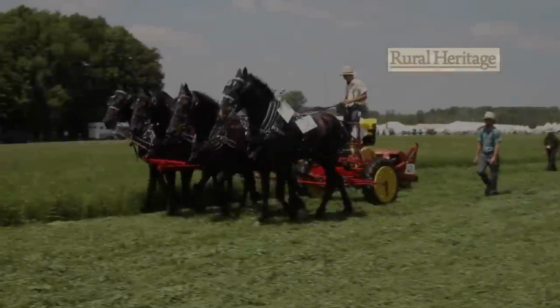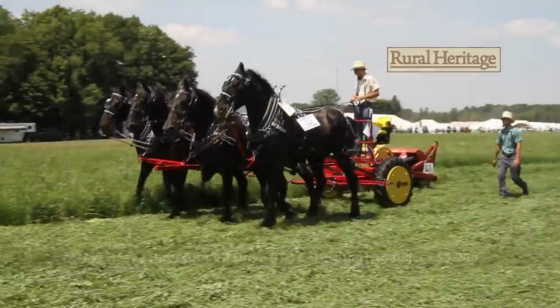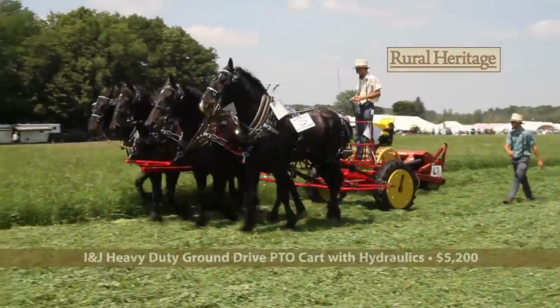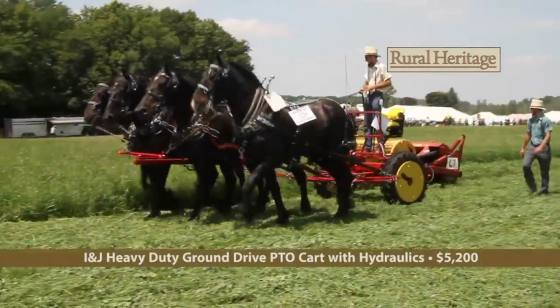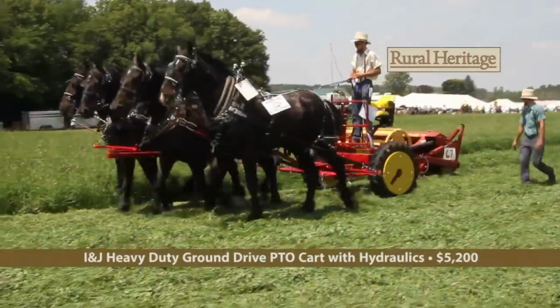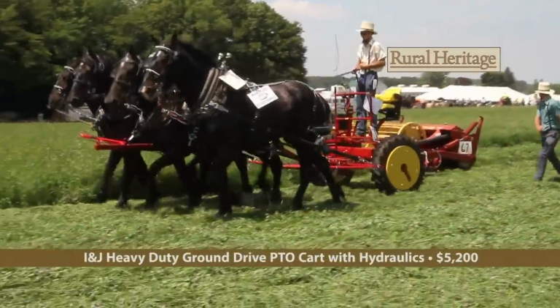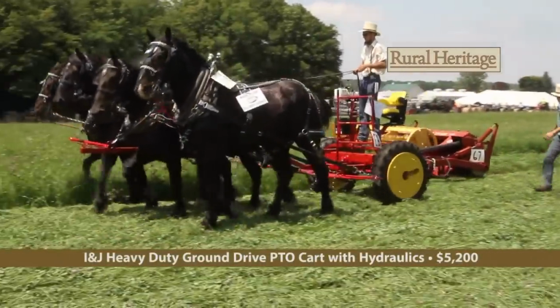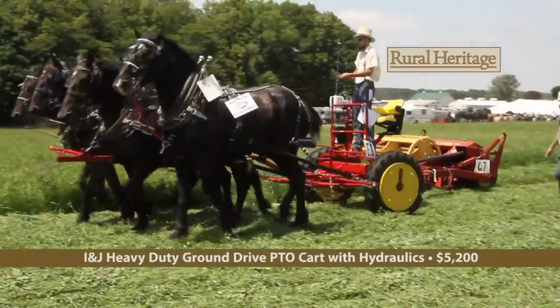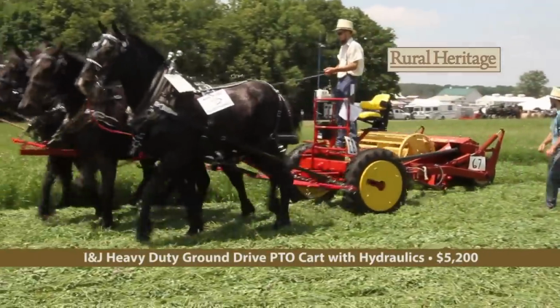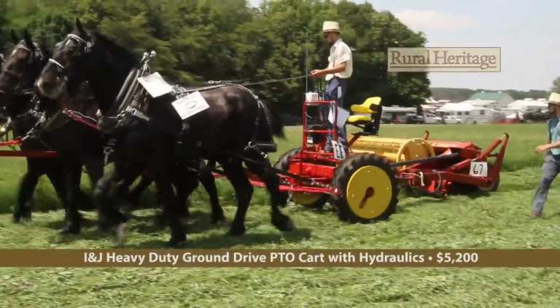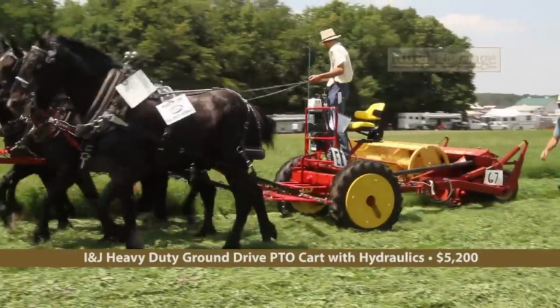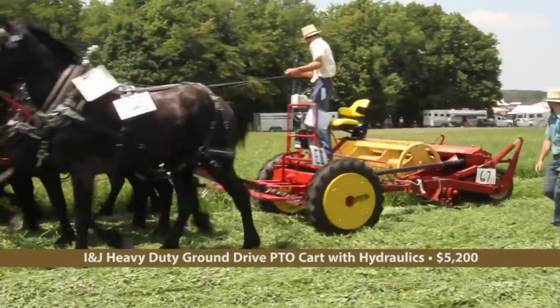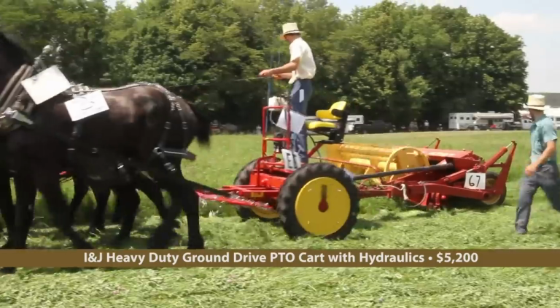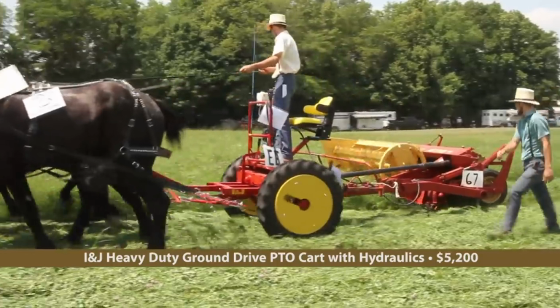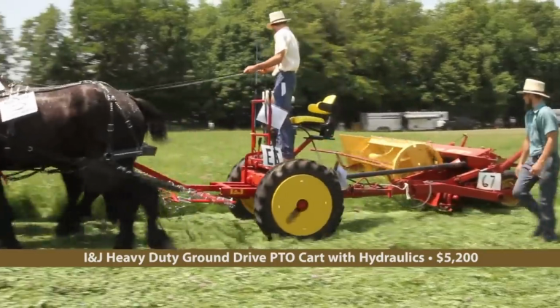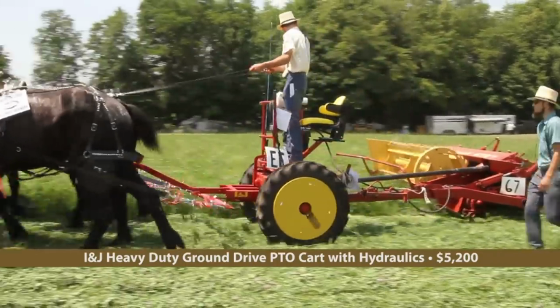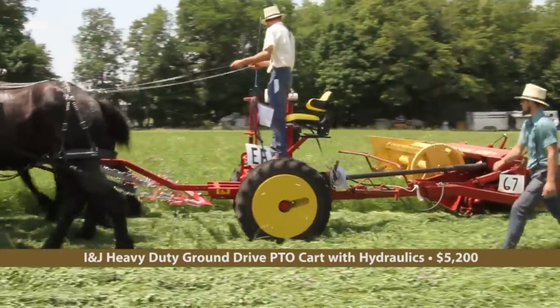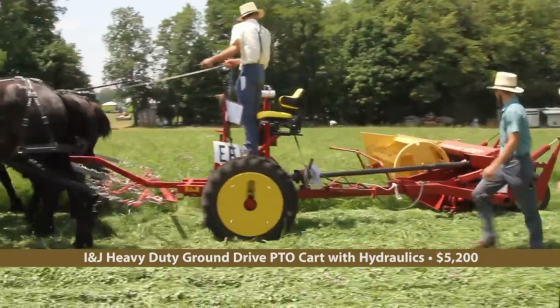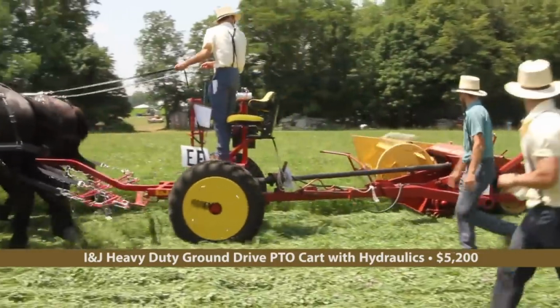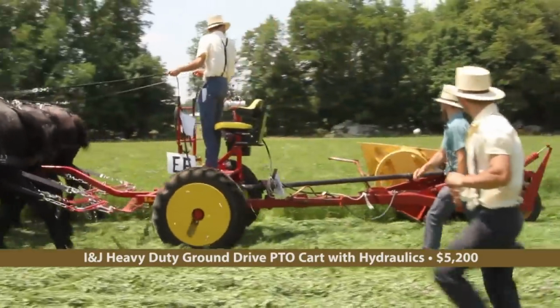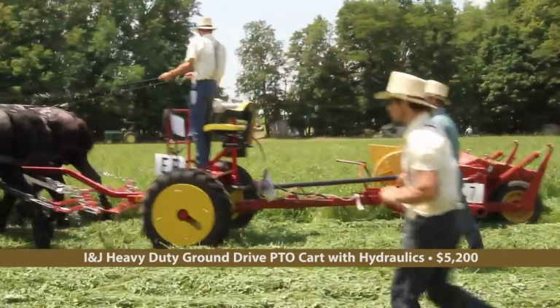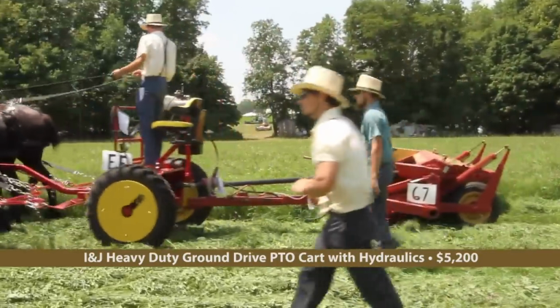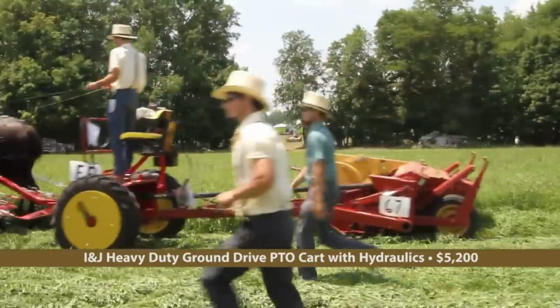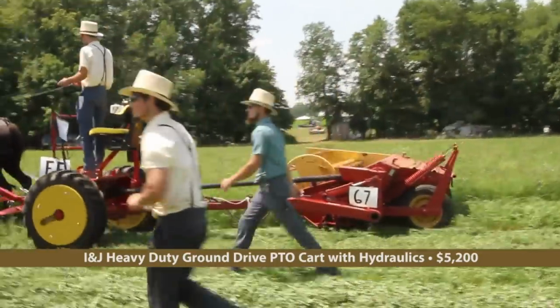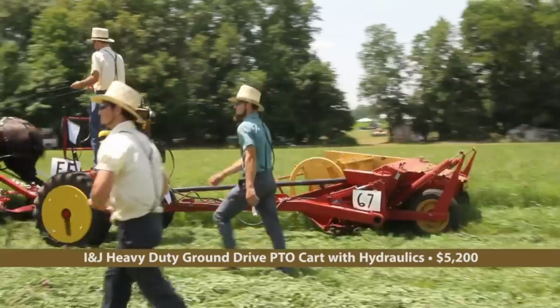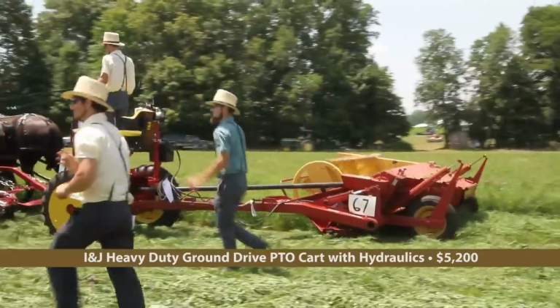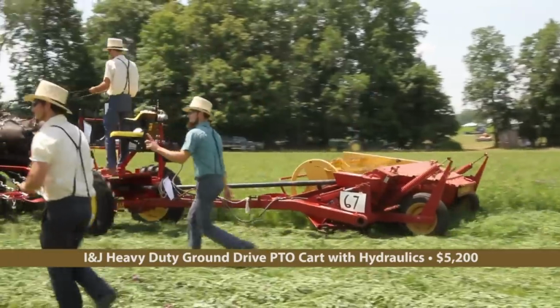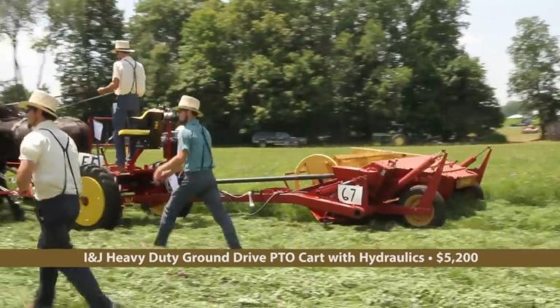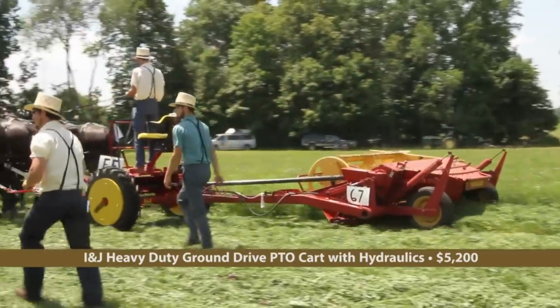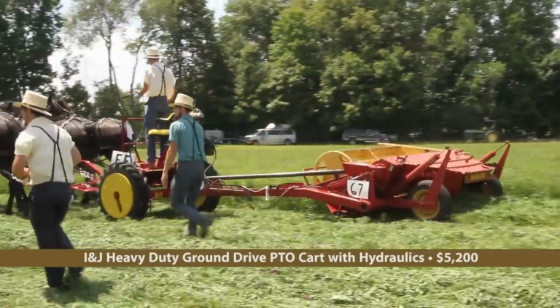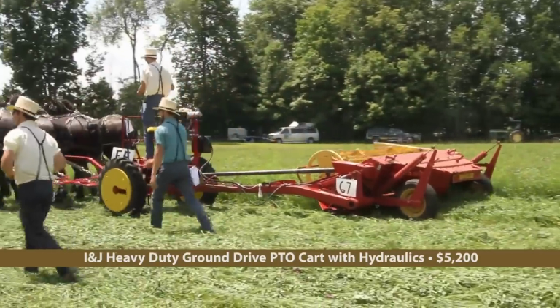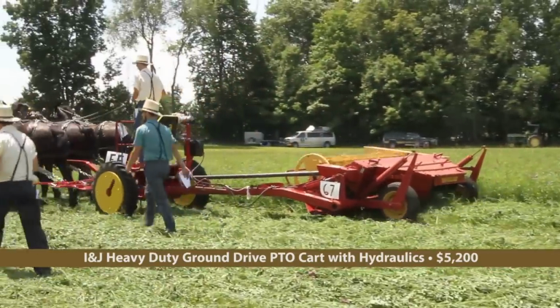Welcome back to 2018 Horse Progress Days. Powering a wide variety of PTO and 3-point hydraulic hitch implements, the INJ heavy-duty ground-drive cart continued to impress. Here it's powering a mower conditioner.